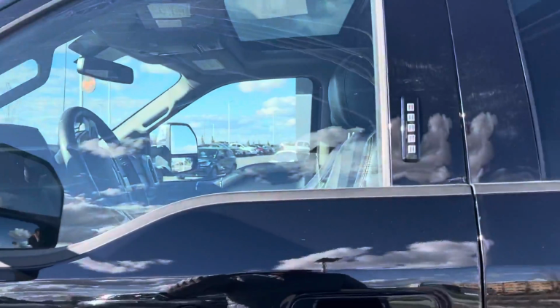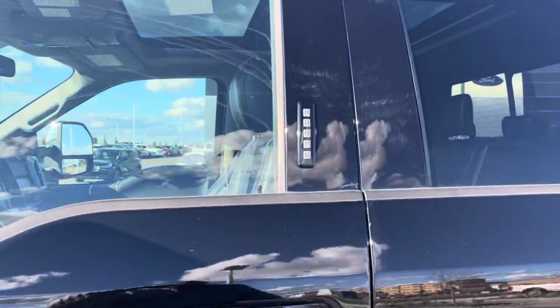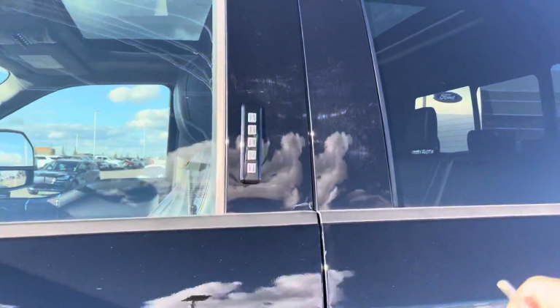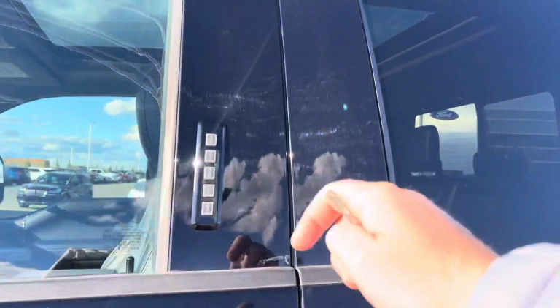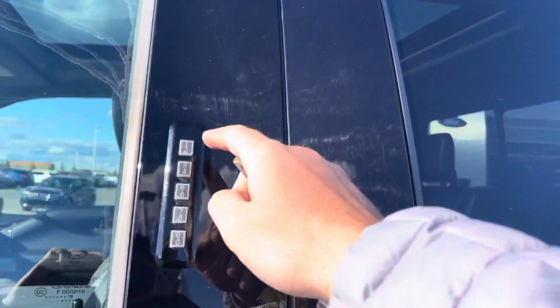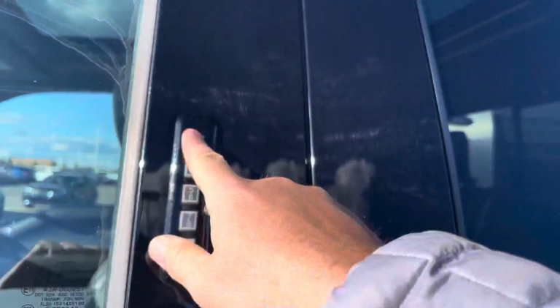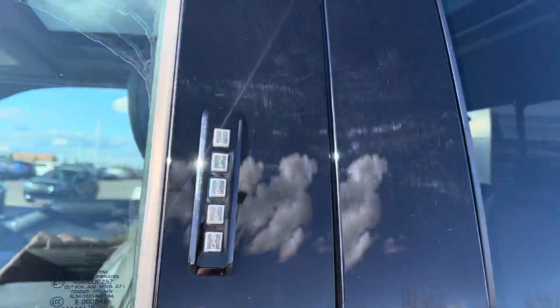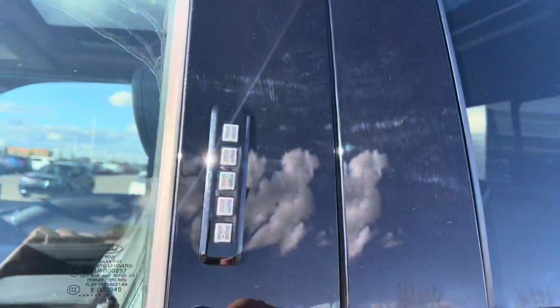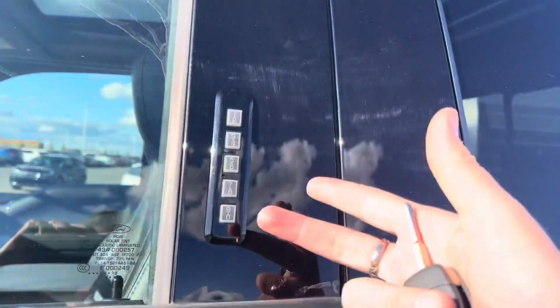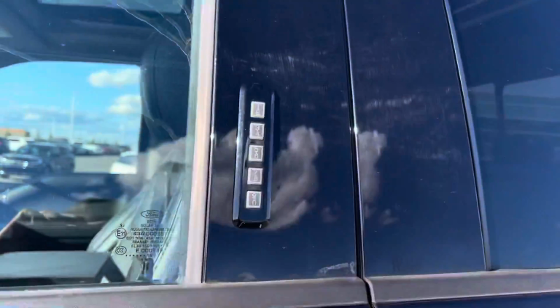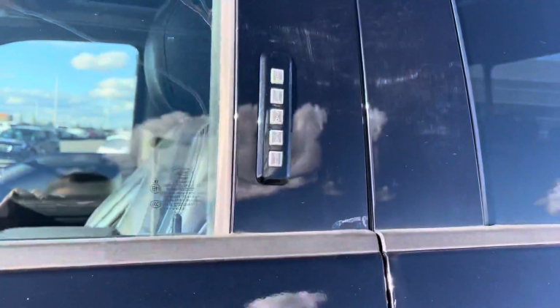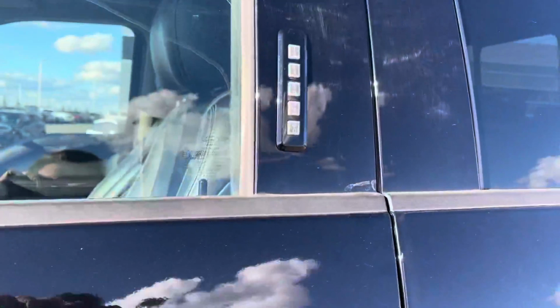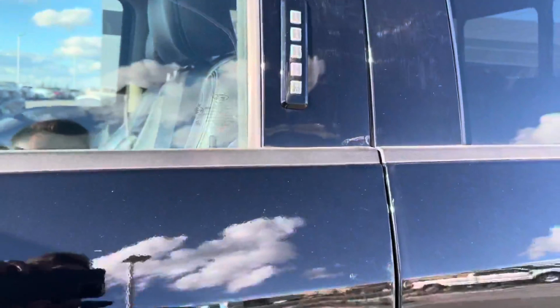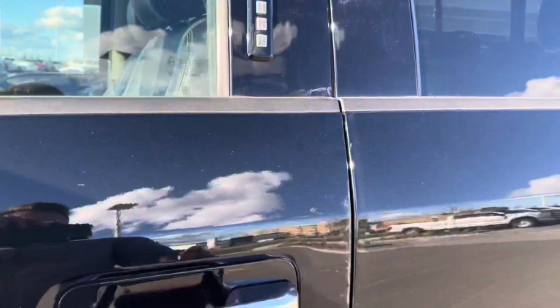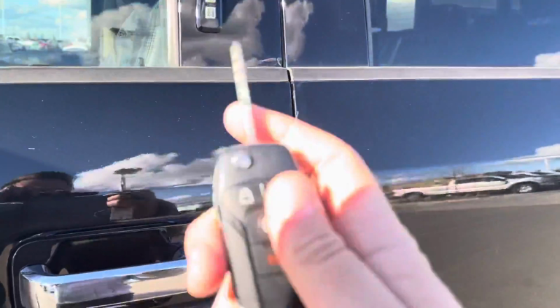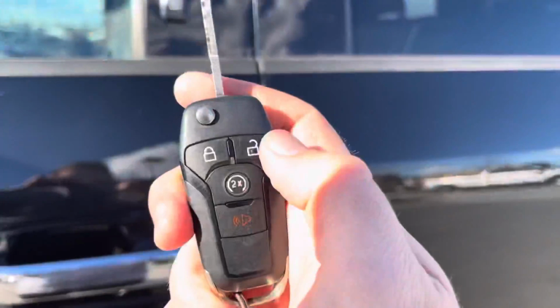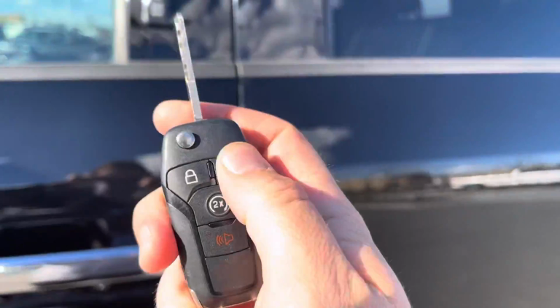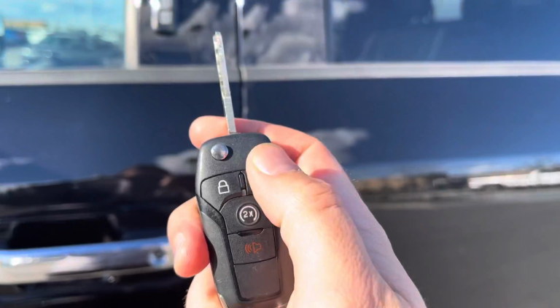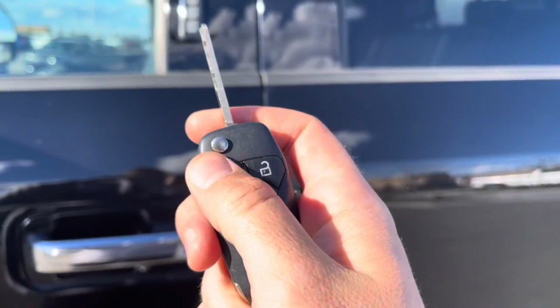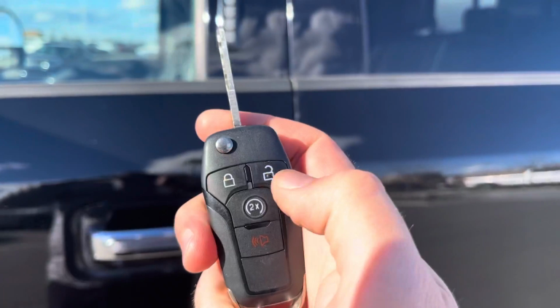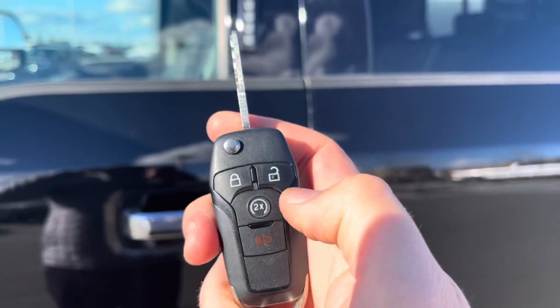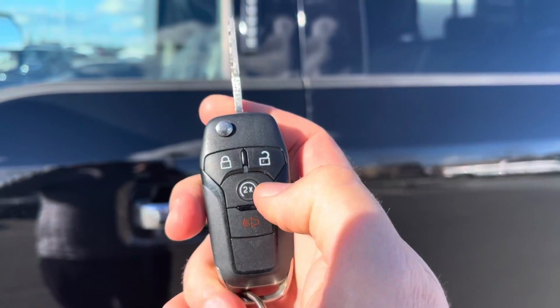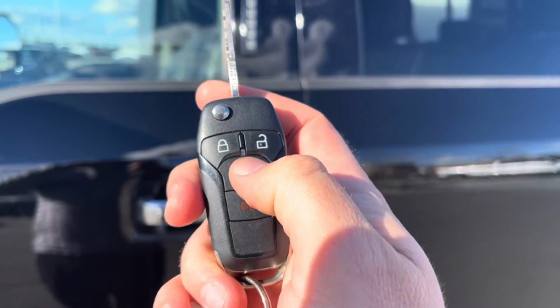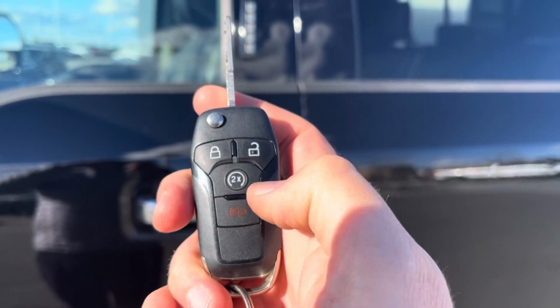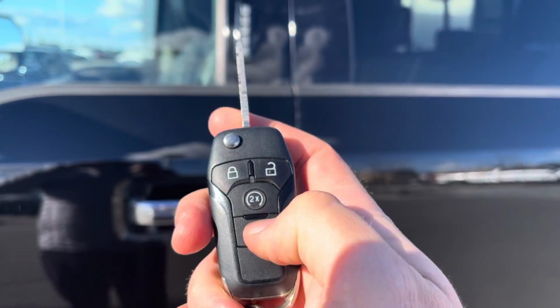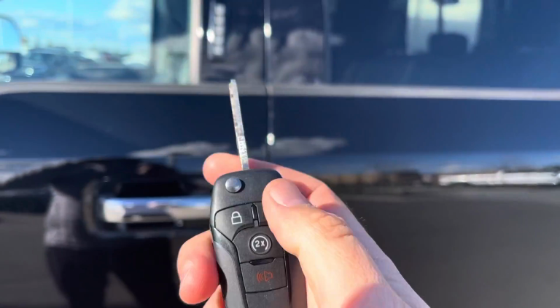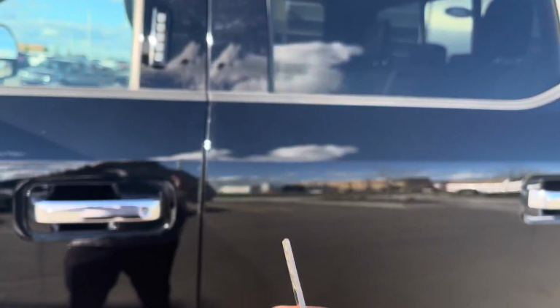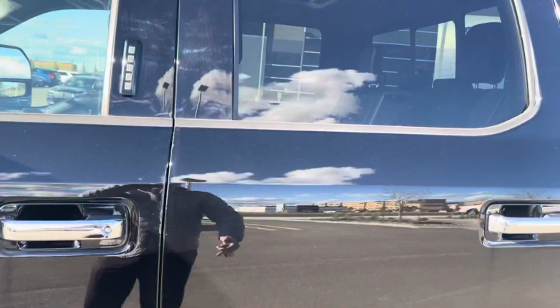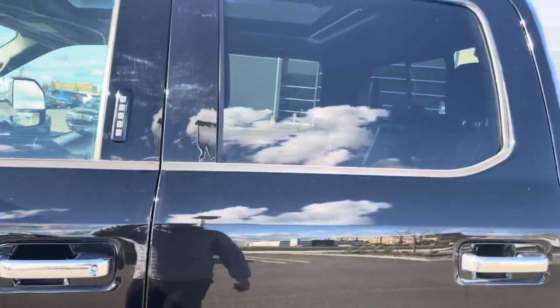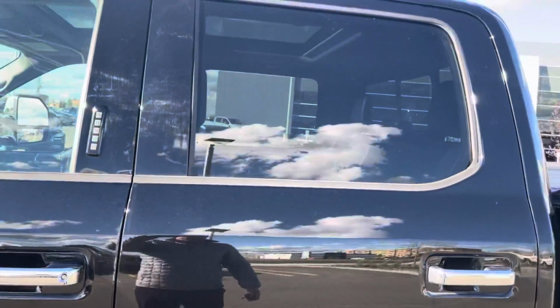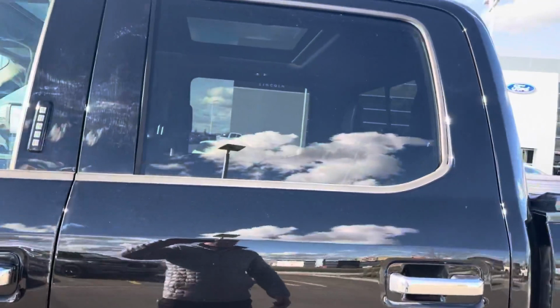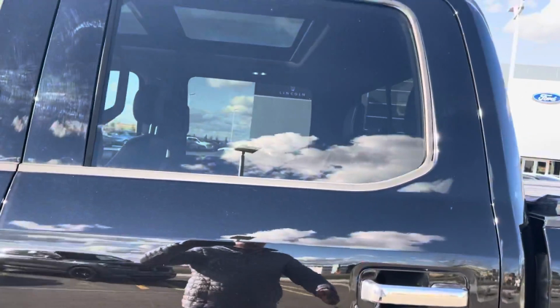To get in or out of this one, you can just put your code in here to unlock it, or you can use your key, which has unlock, lock, remote start, as well as alarm on there. Tinted windows off the back.